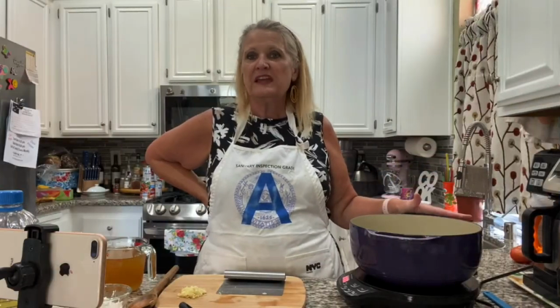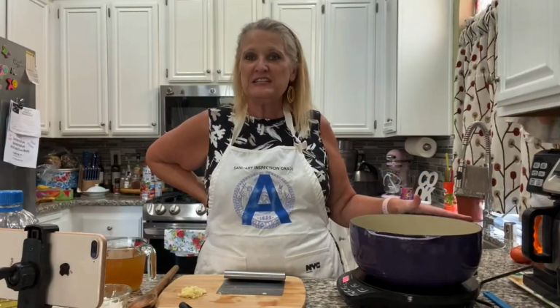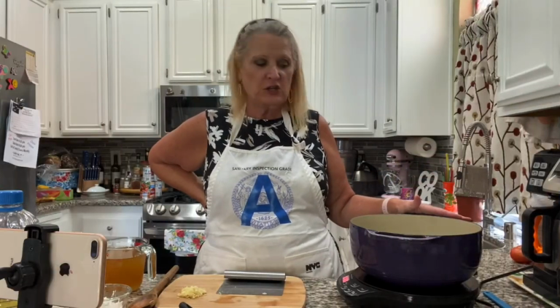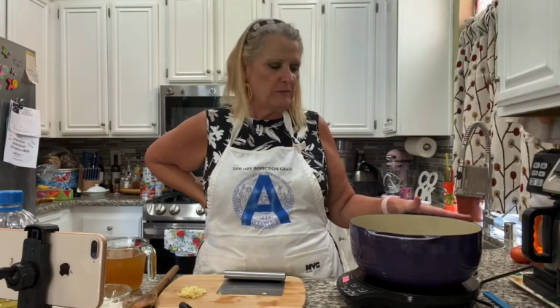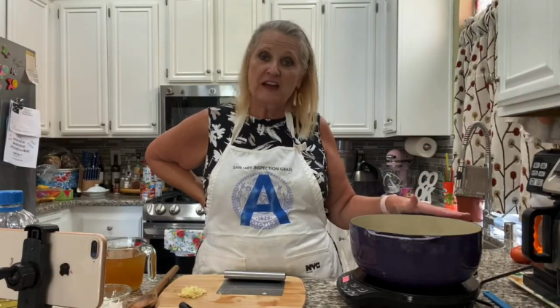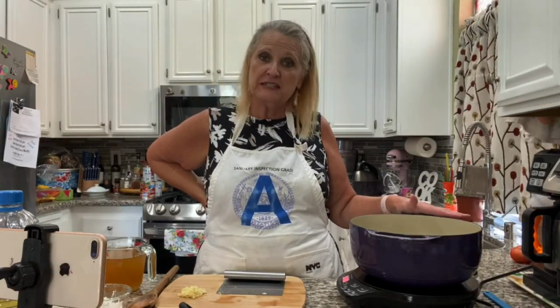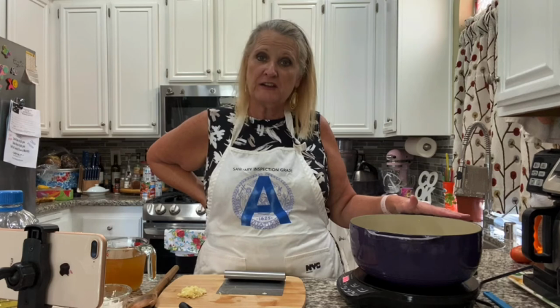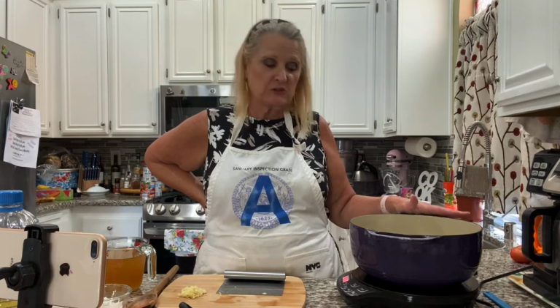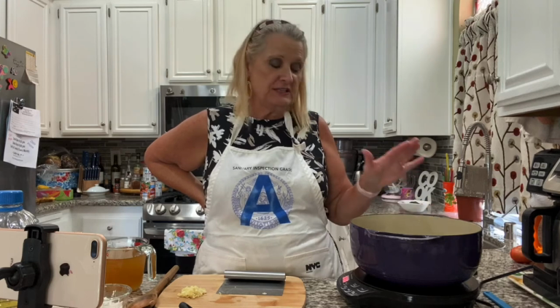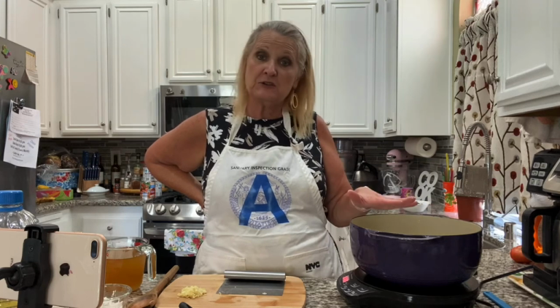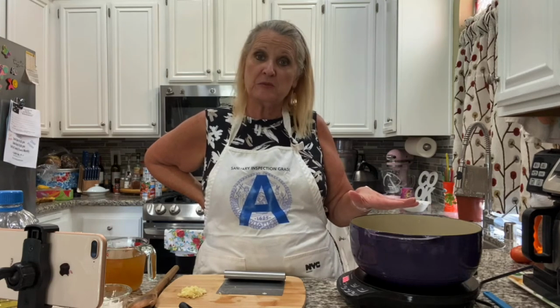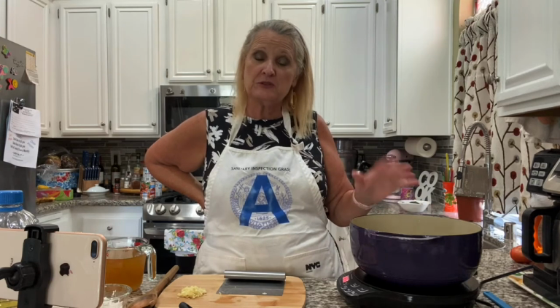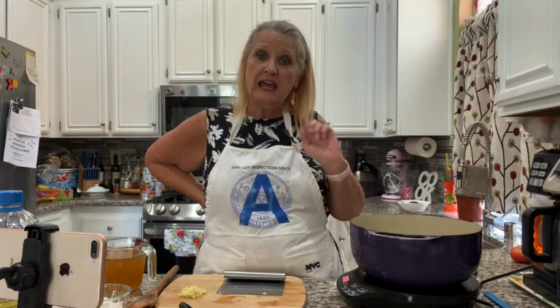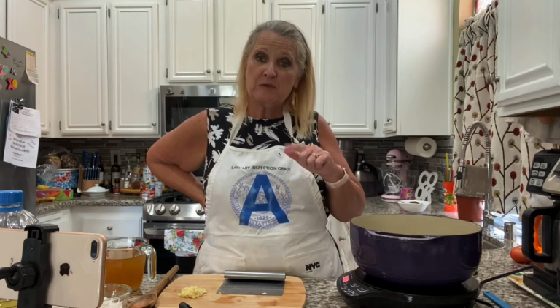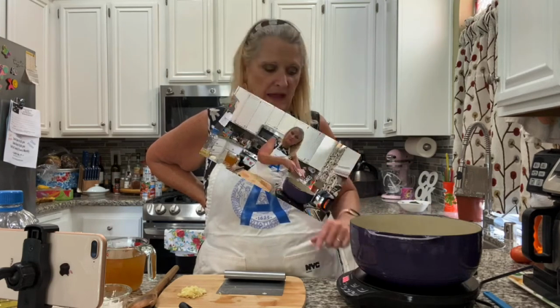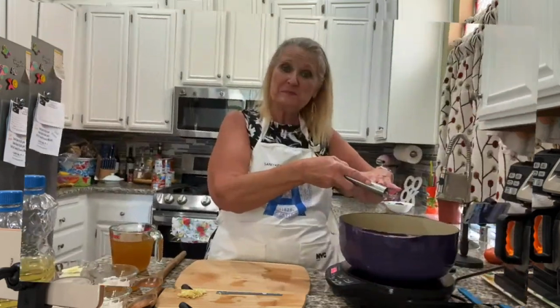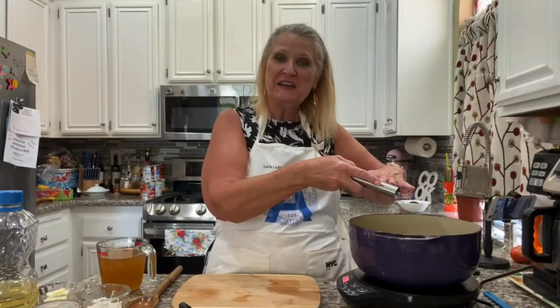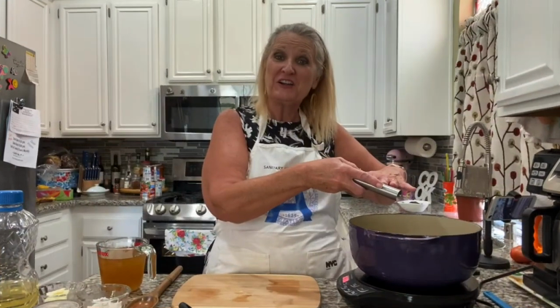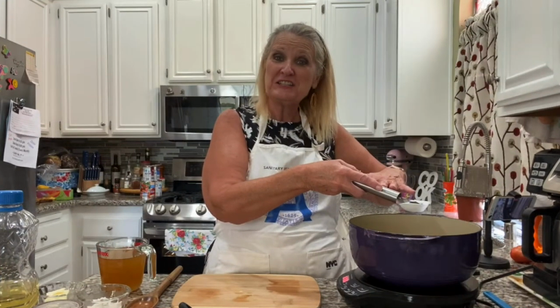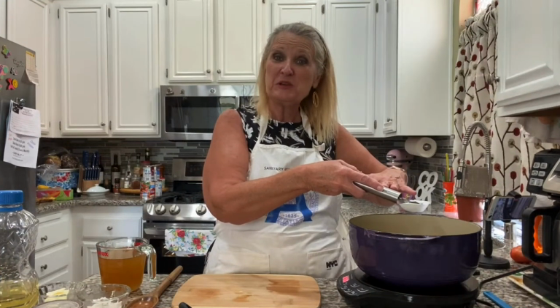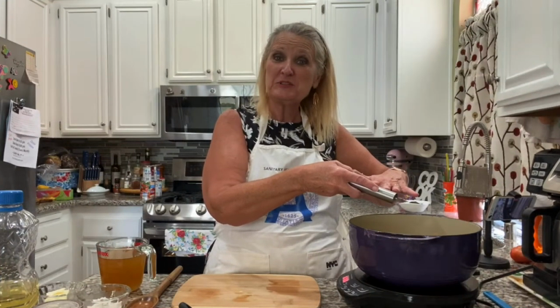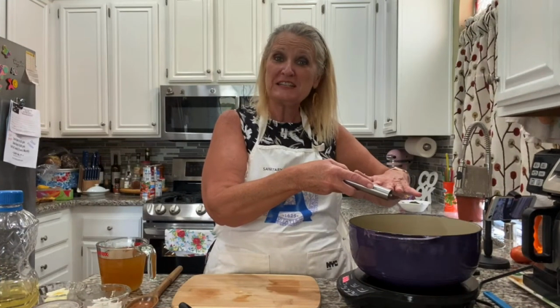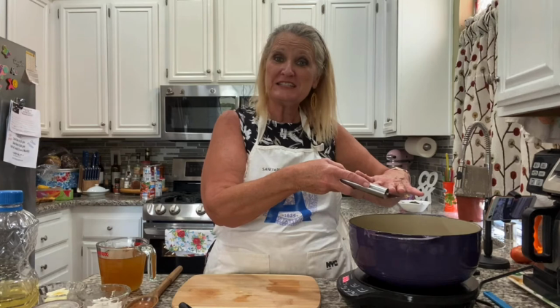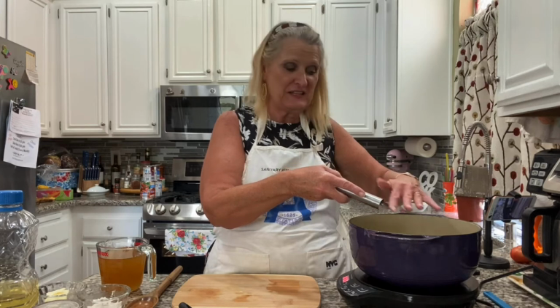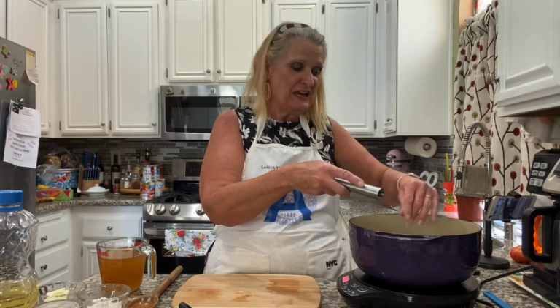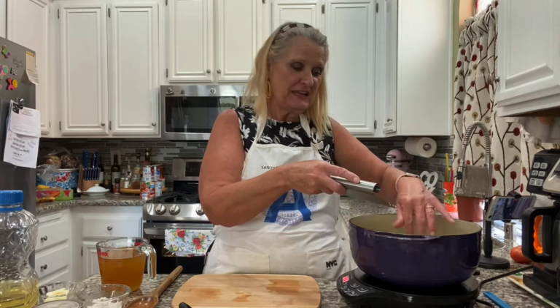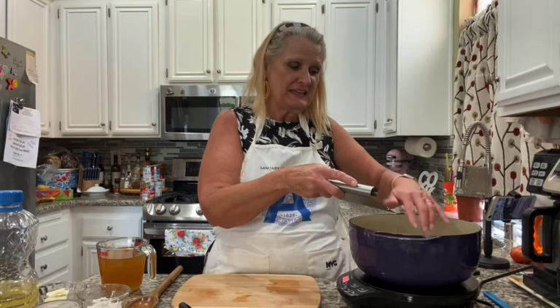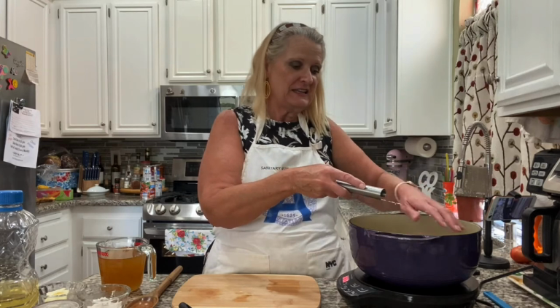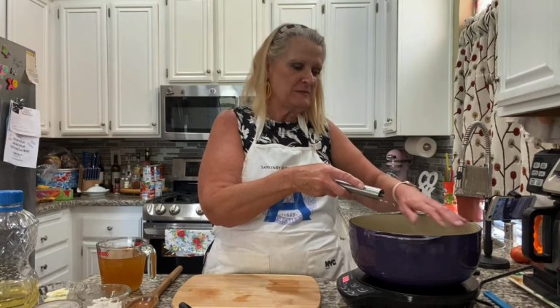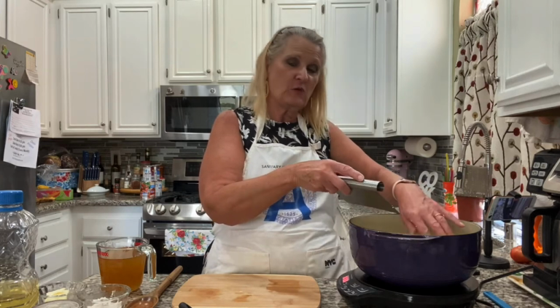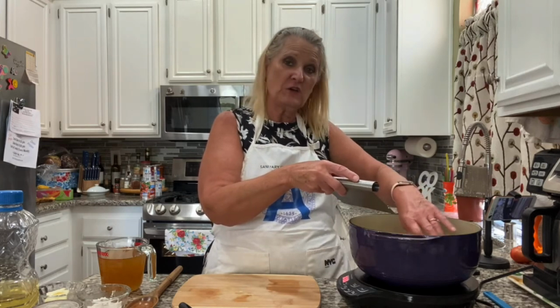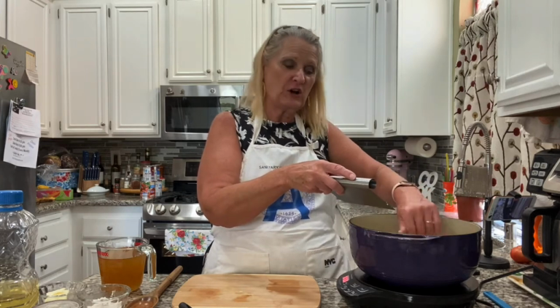If you don't like spicy foods then by all means don't add any. These need to cook for about five minutes to soften up the onions and jalapeños. Our onions and jalapeño peppers are nicely softened — I'm going to add about four cloves of garlic.